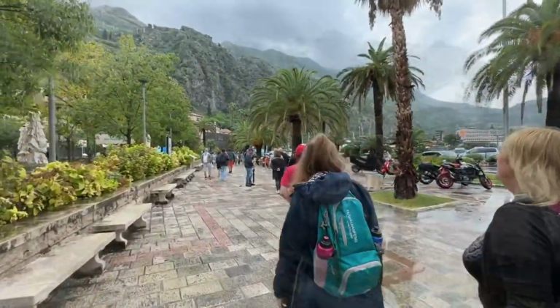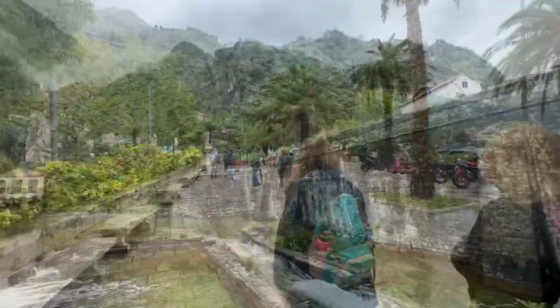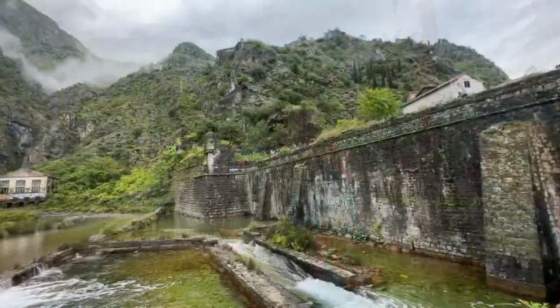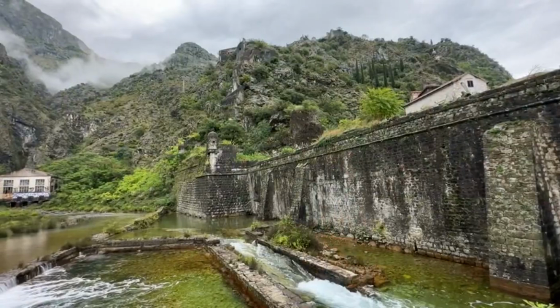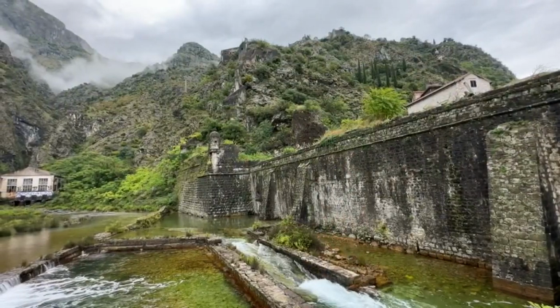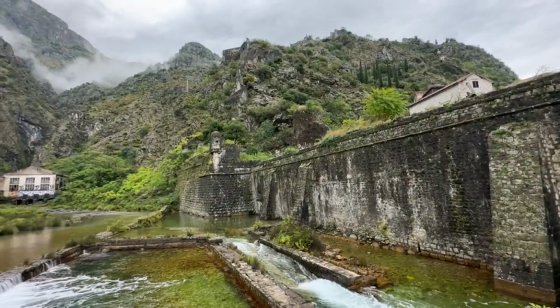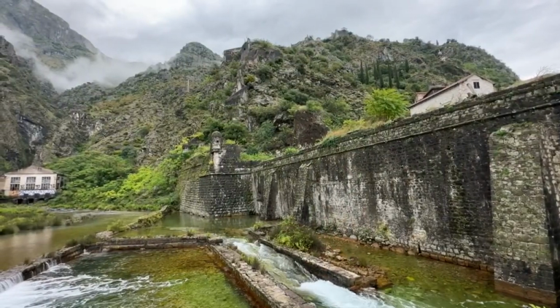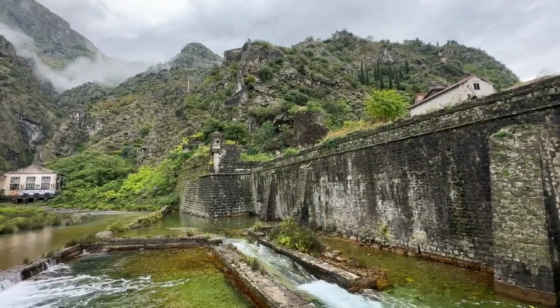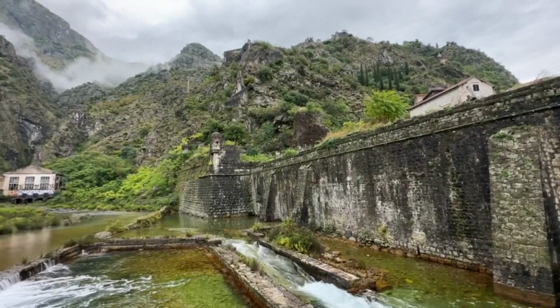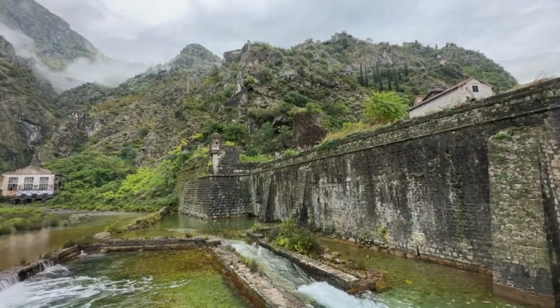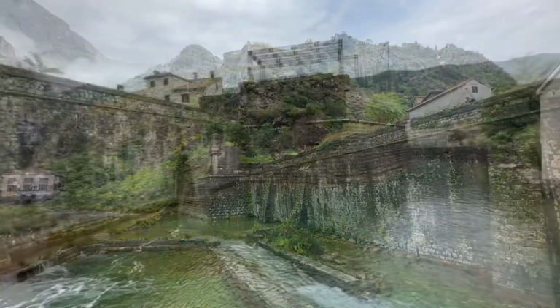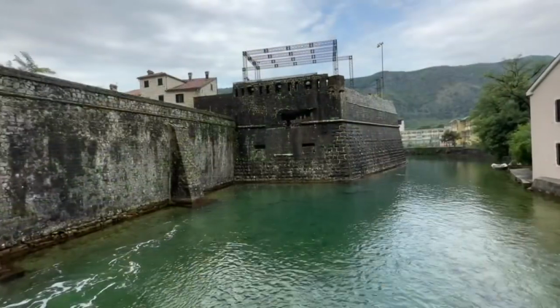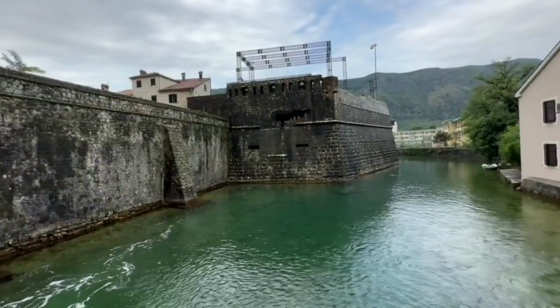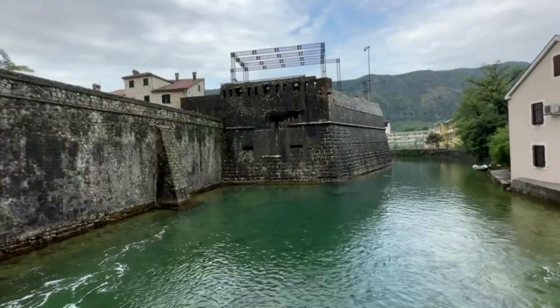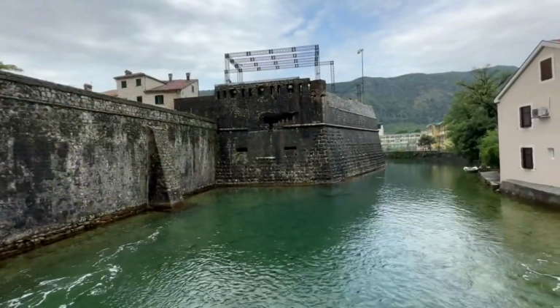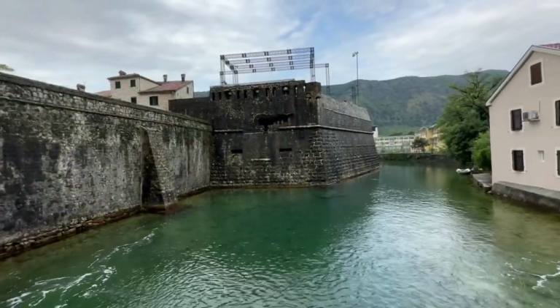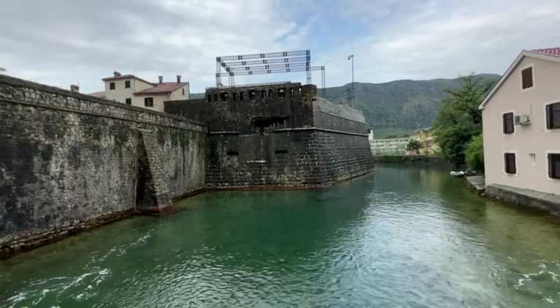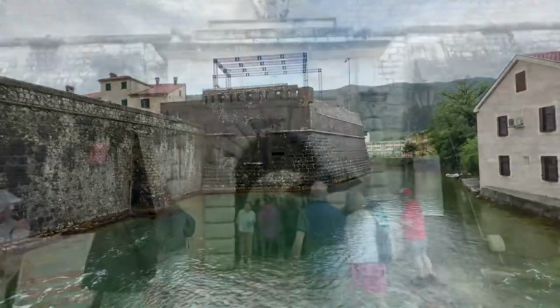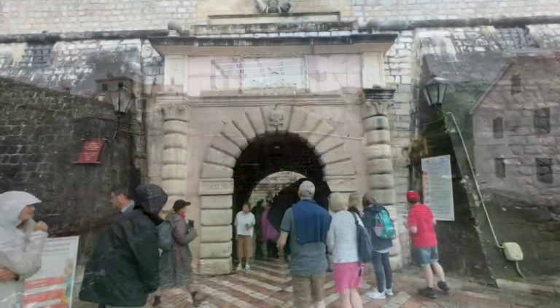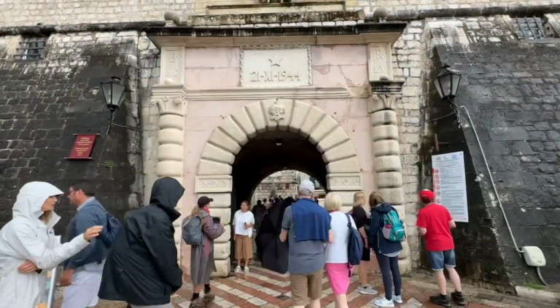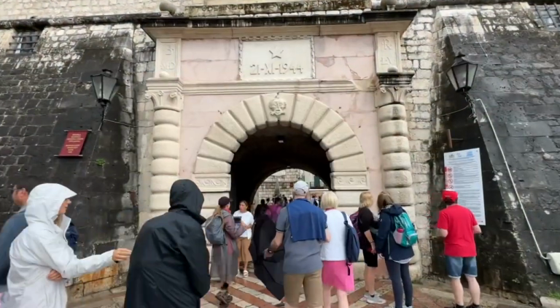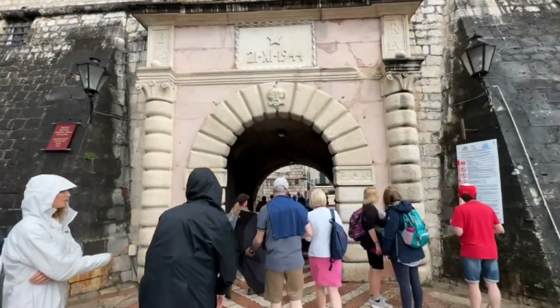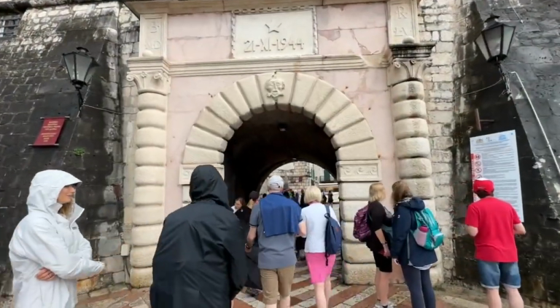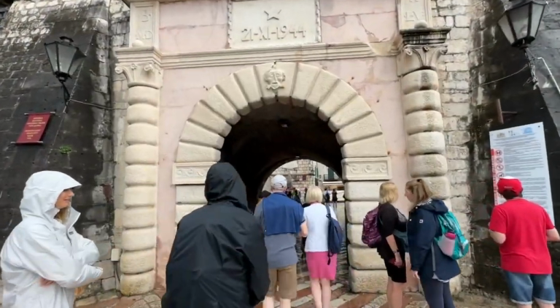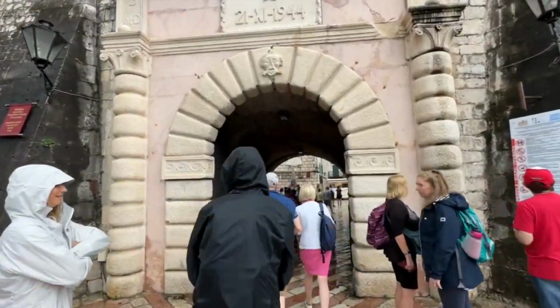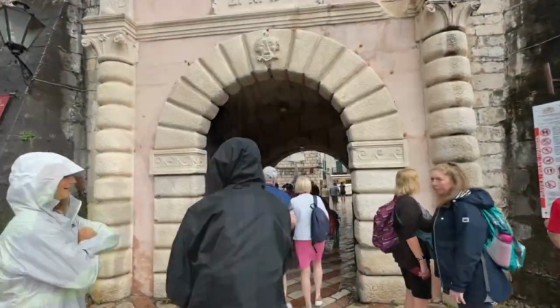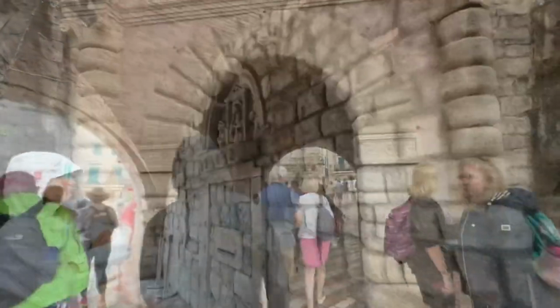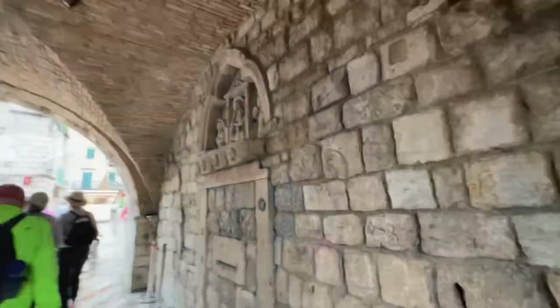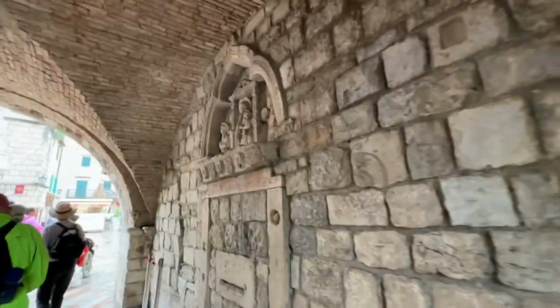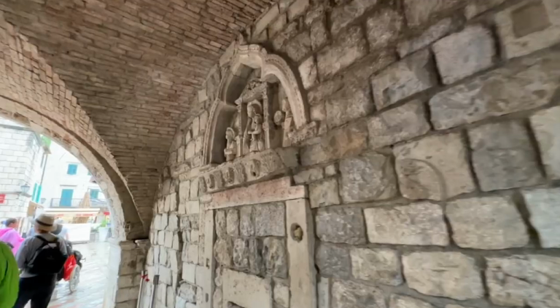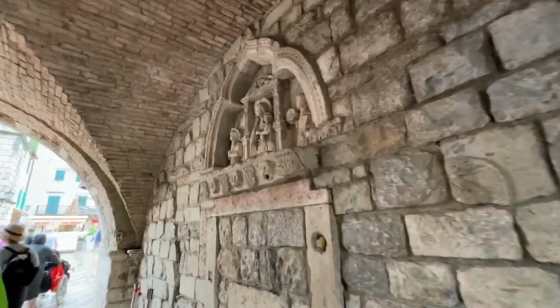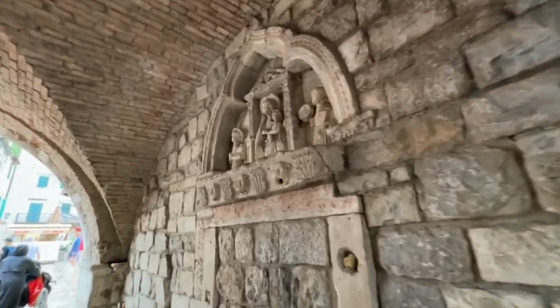Keep going and you'll encounter the picturesque Old Town itself with its complete circuit of medieval walls. The Old Town is known as Starigrad, and you enter via the historic Seagate that dates from 1555.